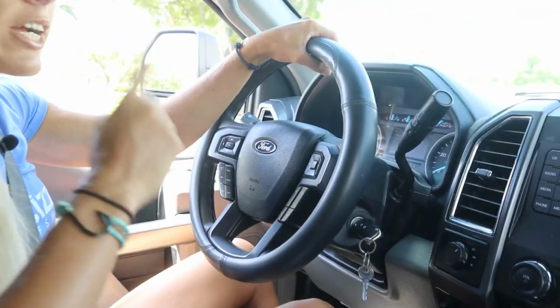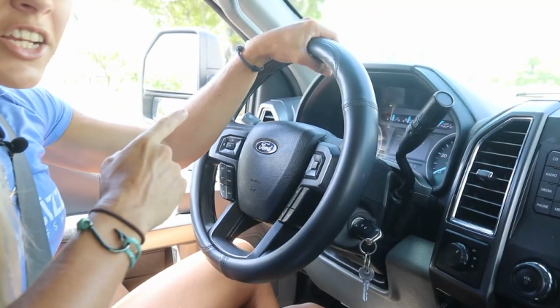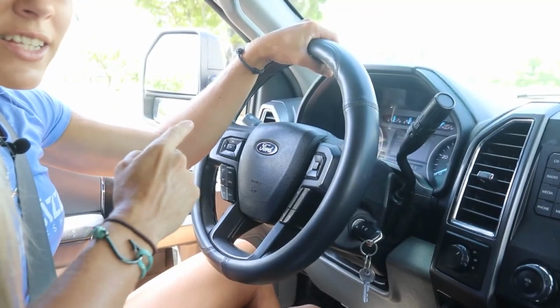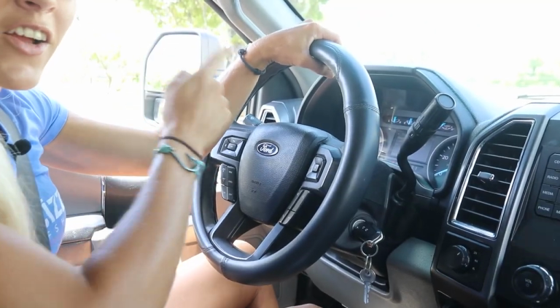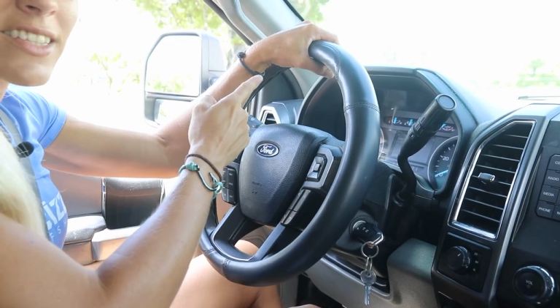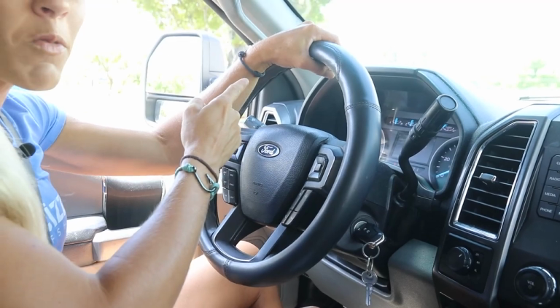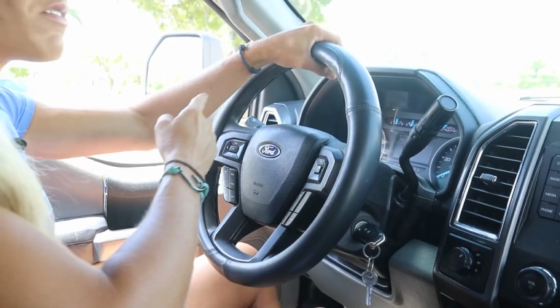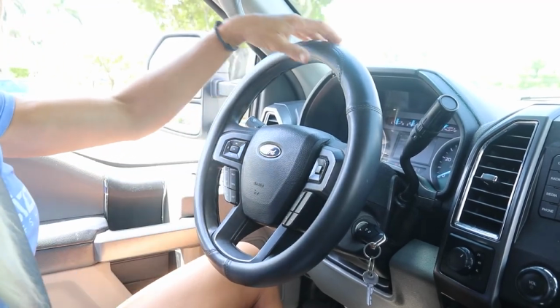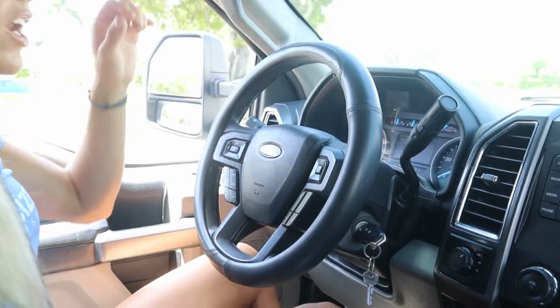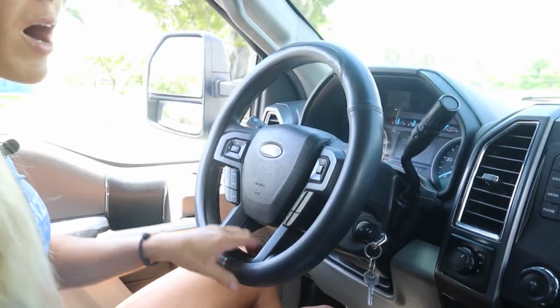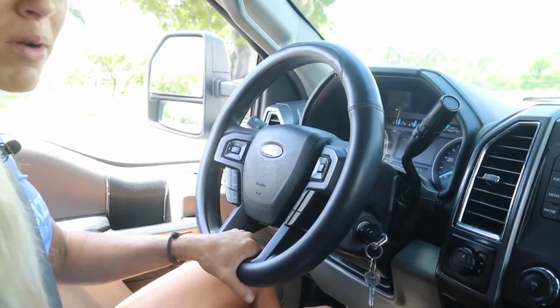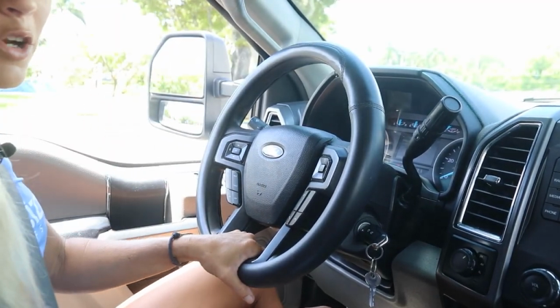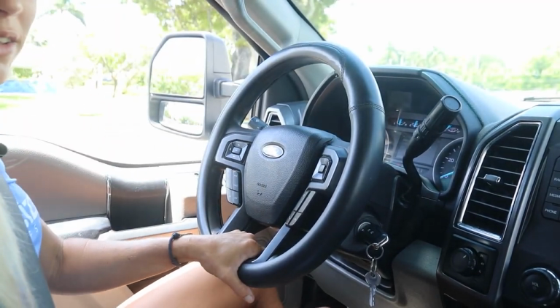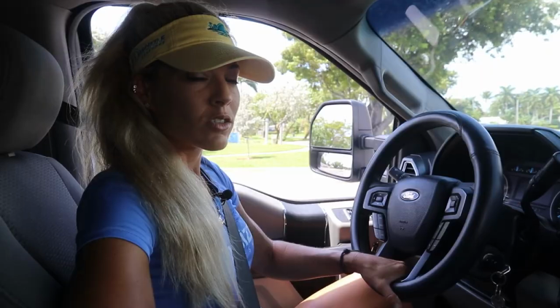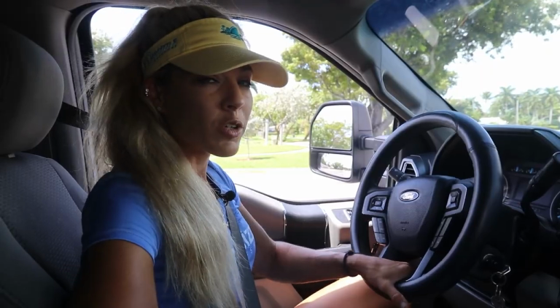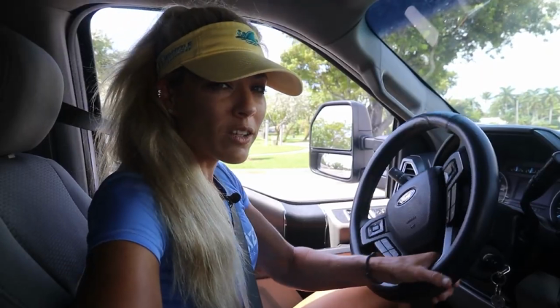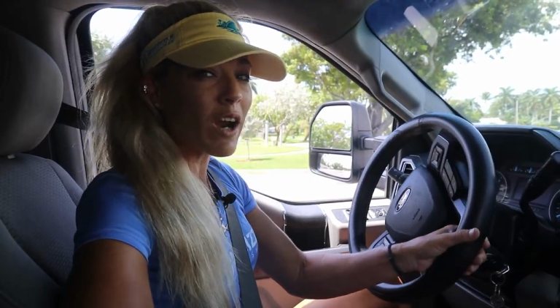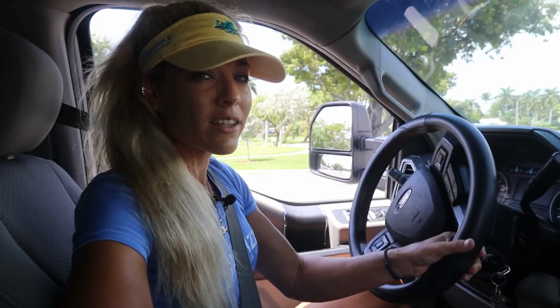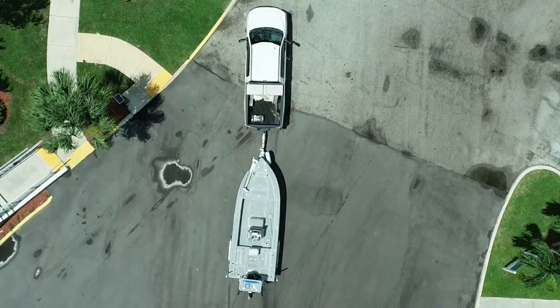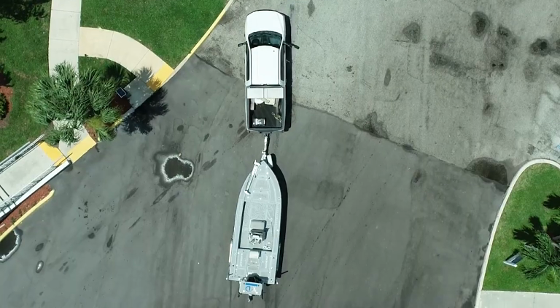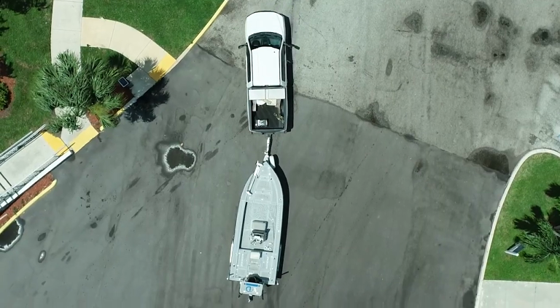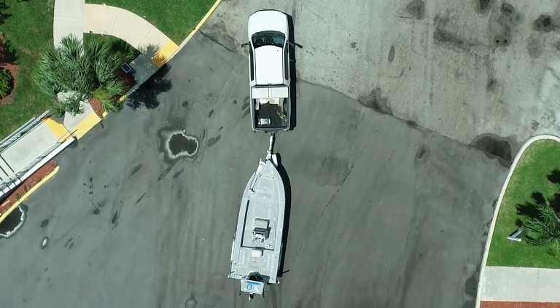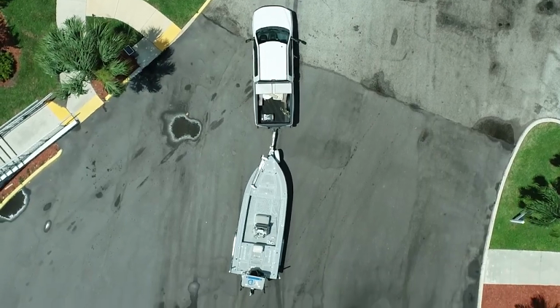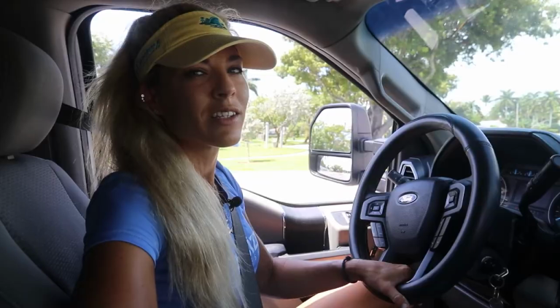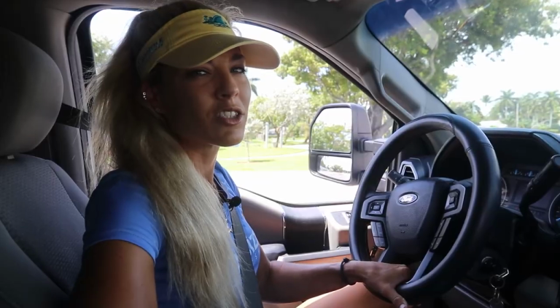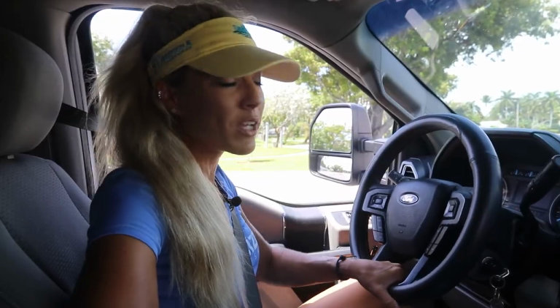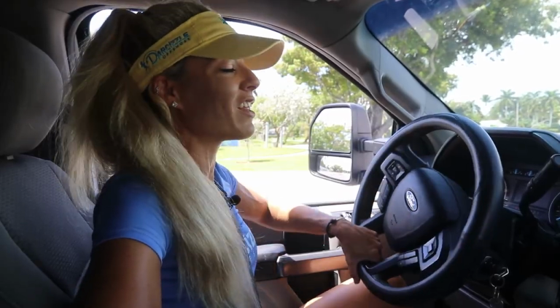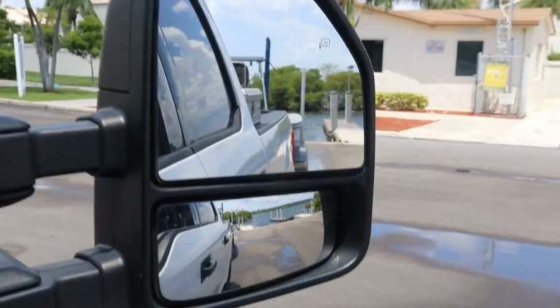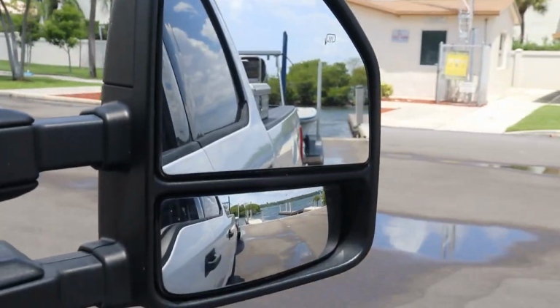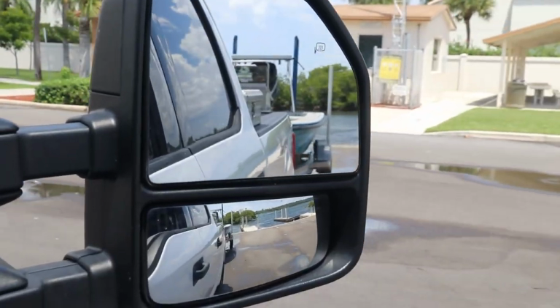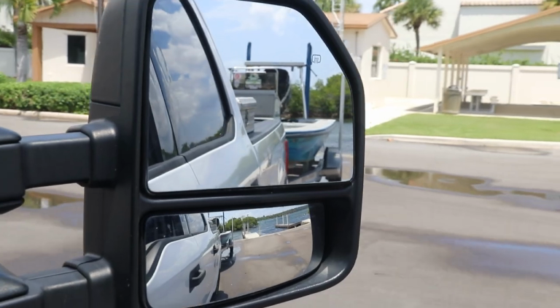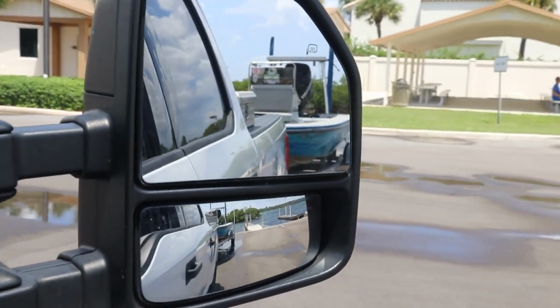Here's the secret. Instead of your hand on the top of the wheel, put your hand on the bottom of your wheel. Turn the wheel to the right, the trailer will go right. Turn the wheel to the left, the trailer will go left.